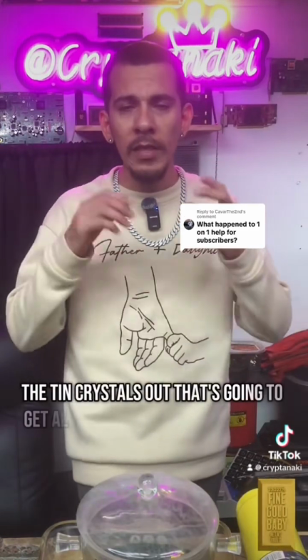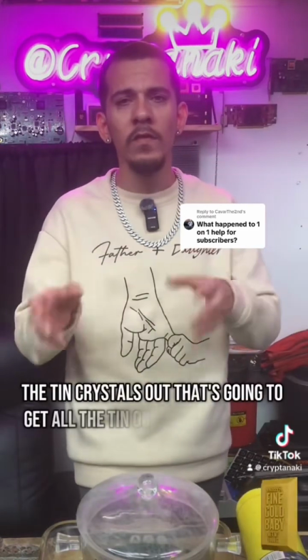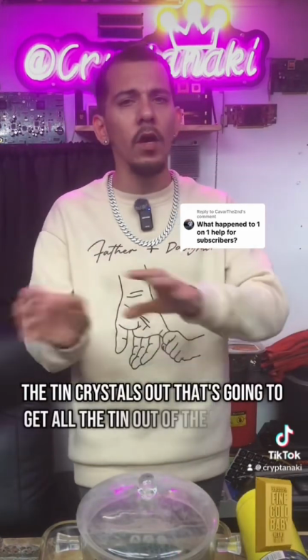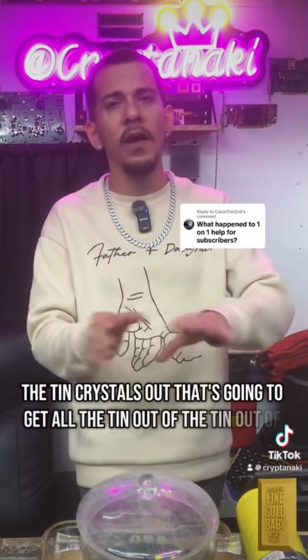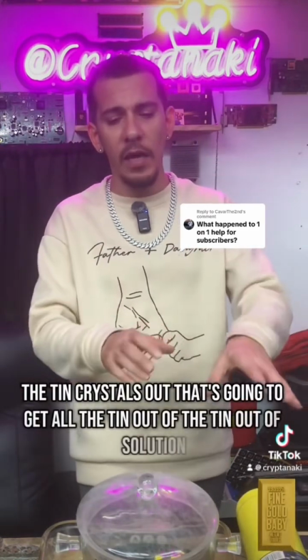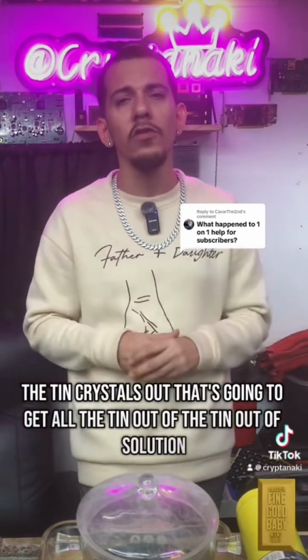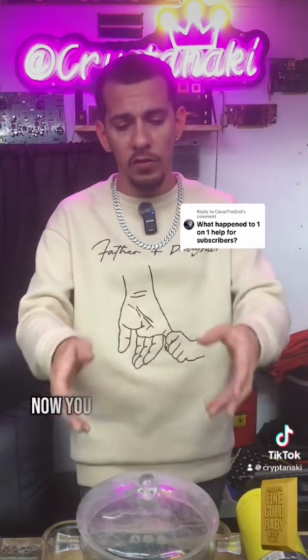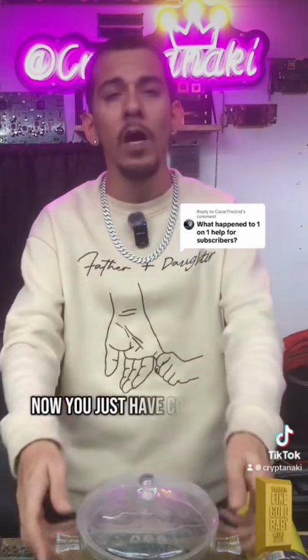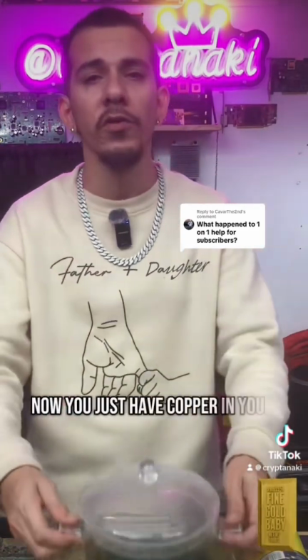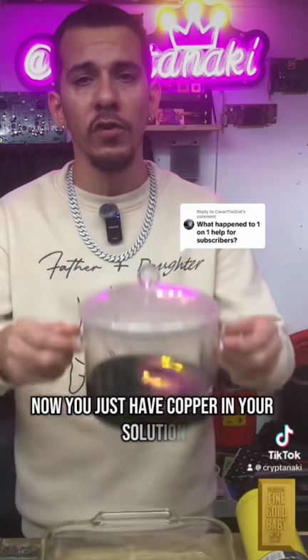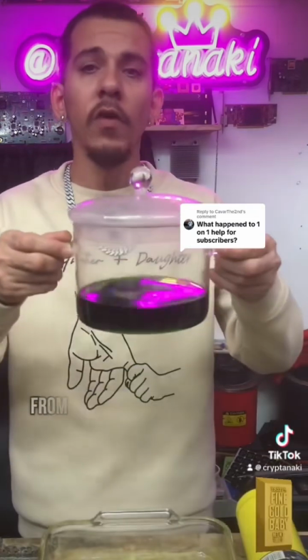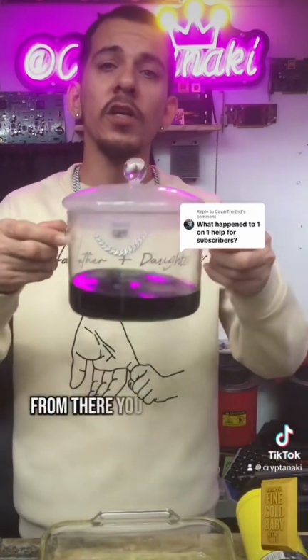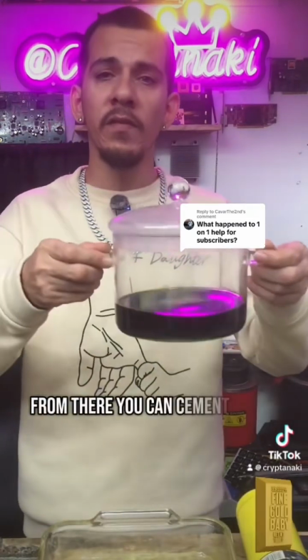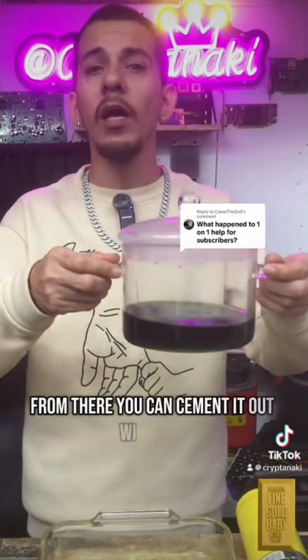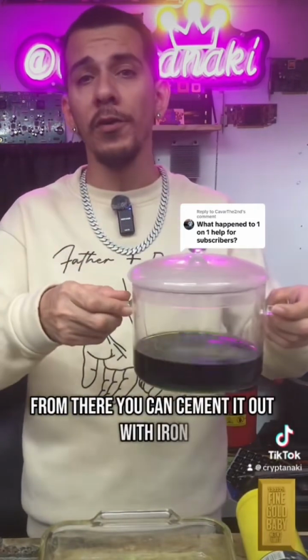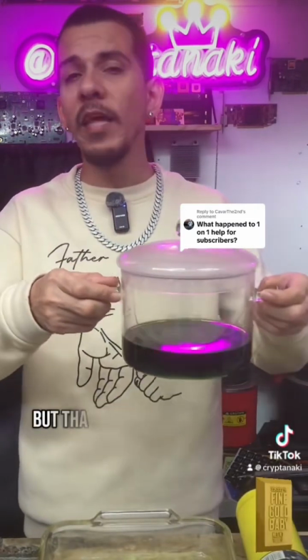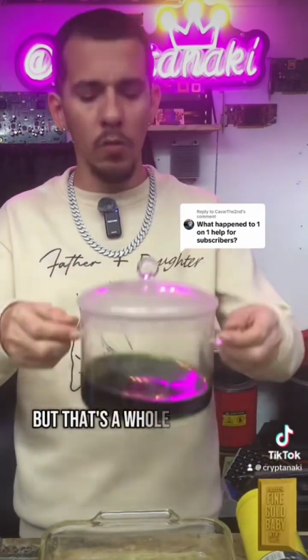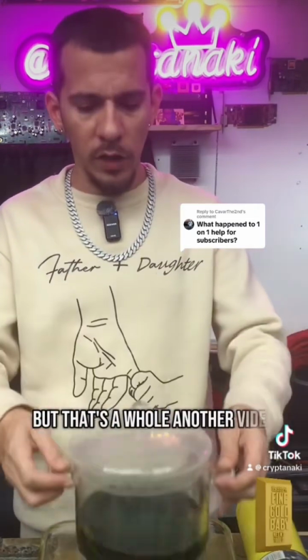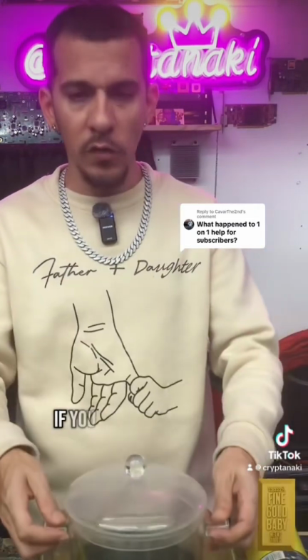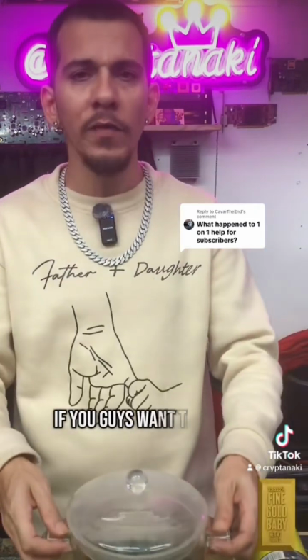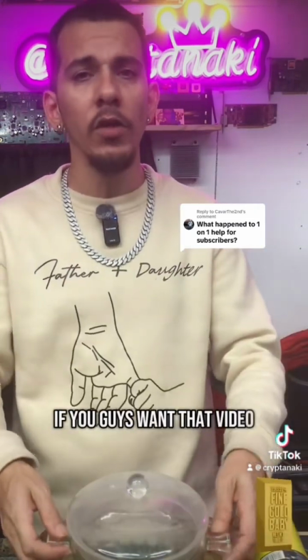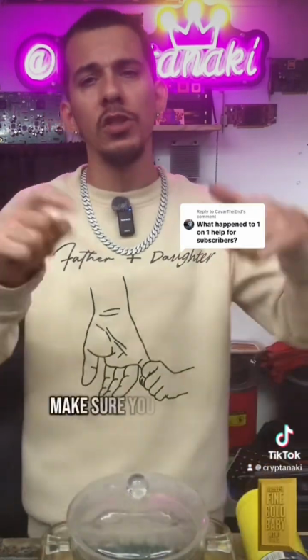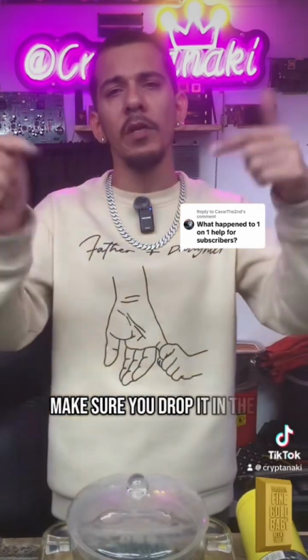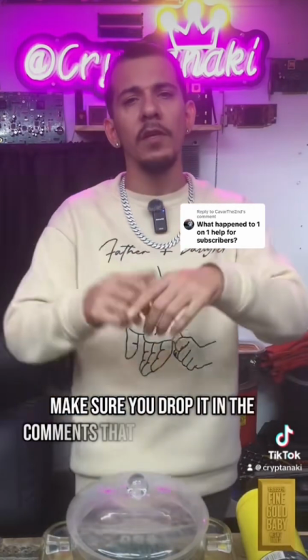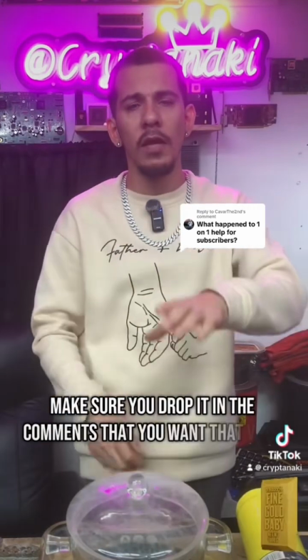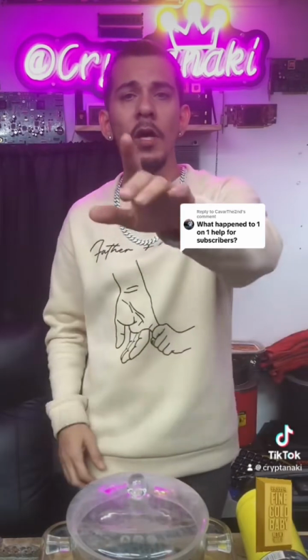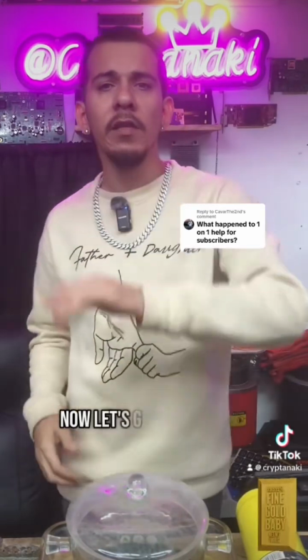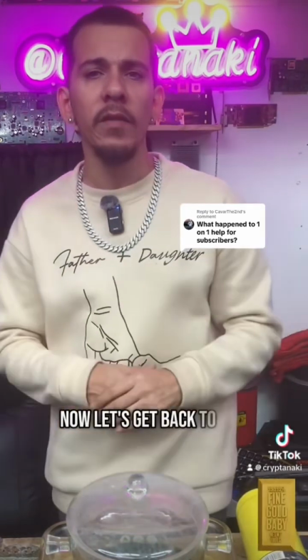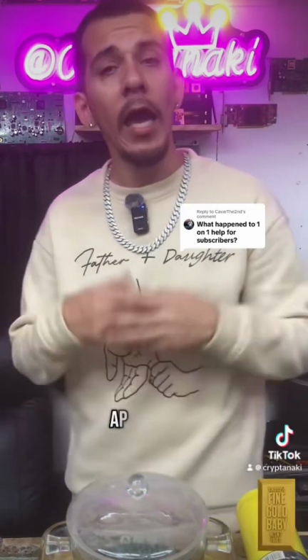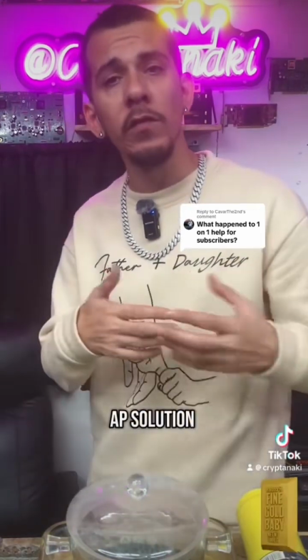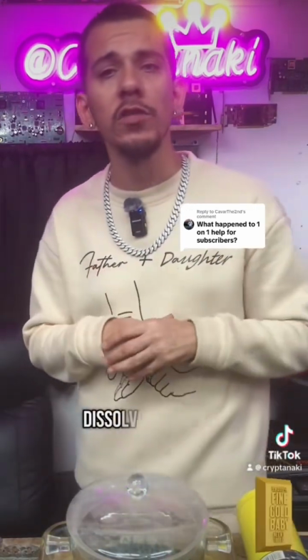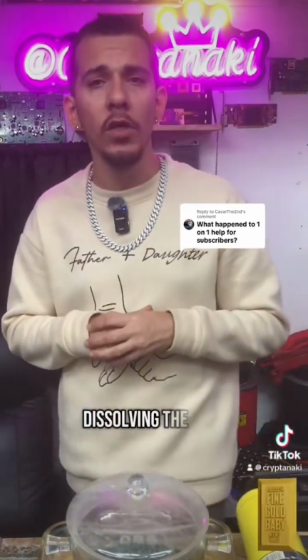That gets all the tin out of solution, so you just have copper left. From there, you can cement it out with iron. But that's a whole other video — if you want that video, drop it in the comments. Now let's get back to the AP solution dissolving the gold.